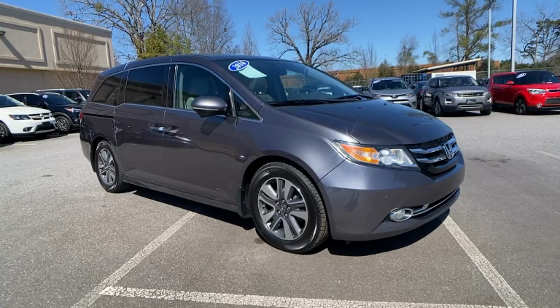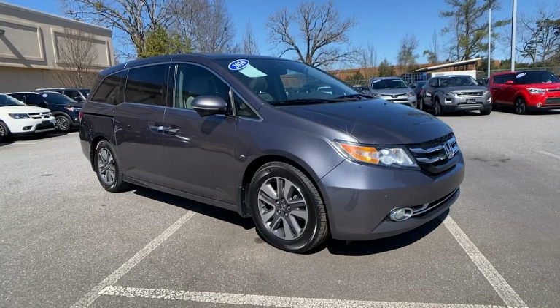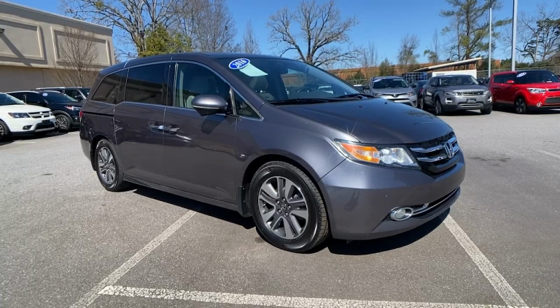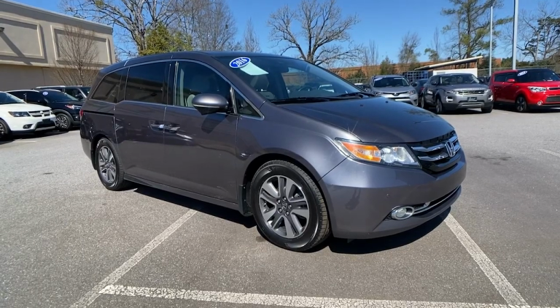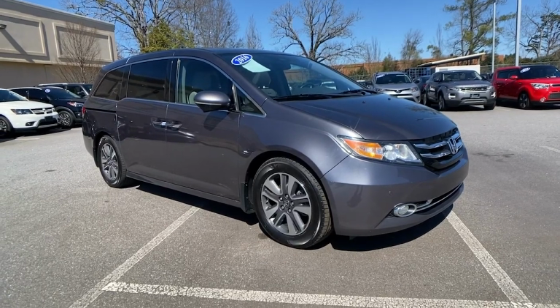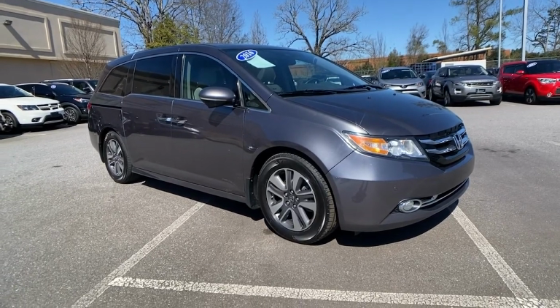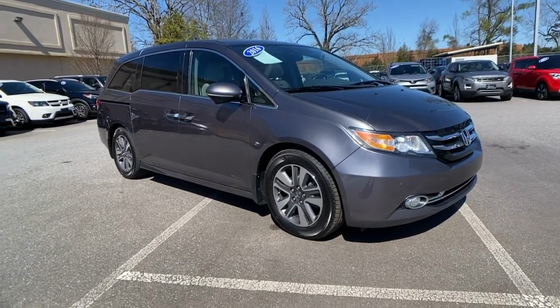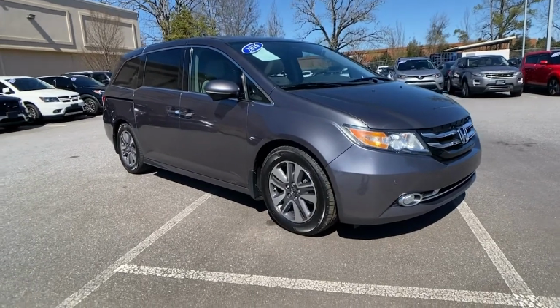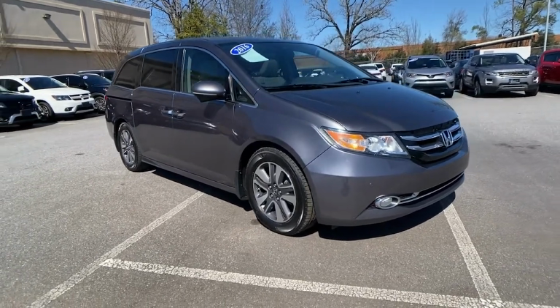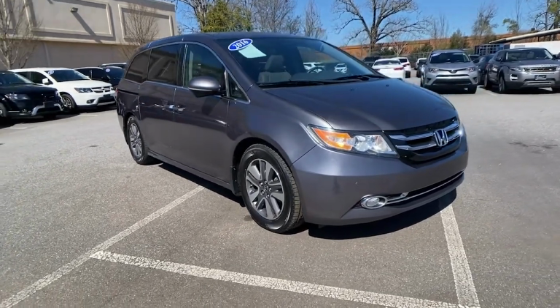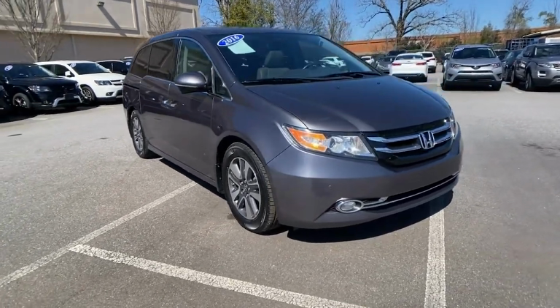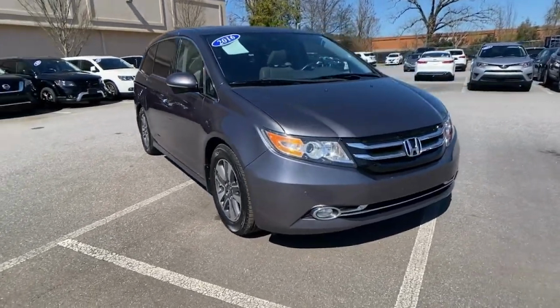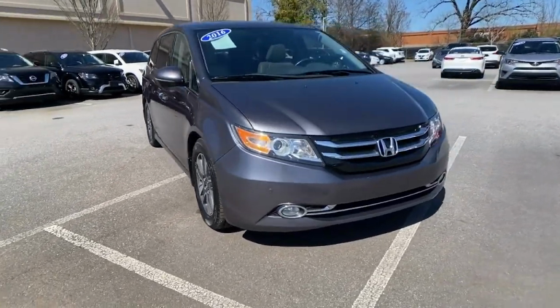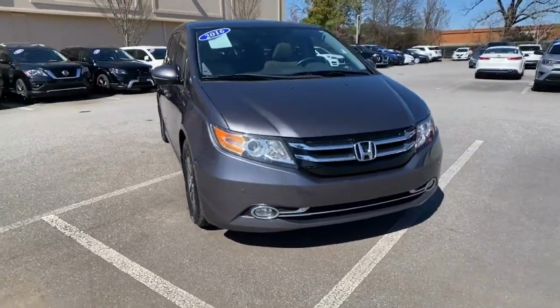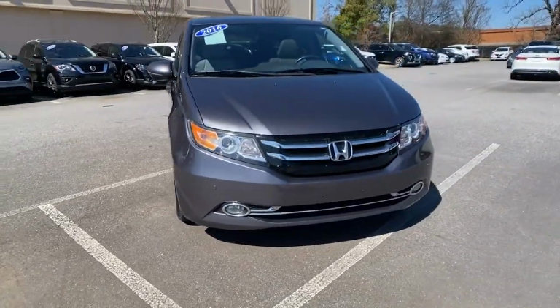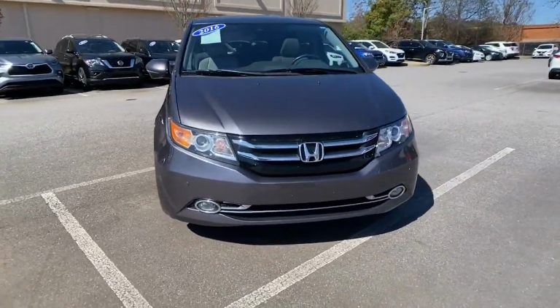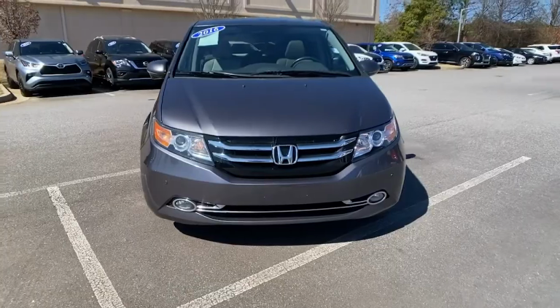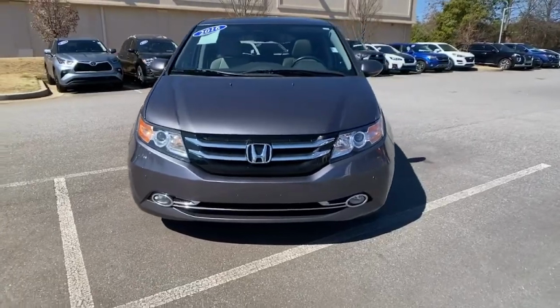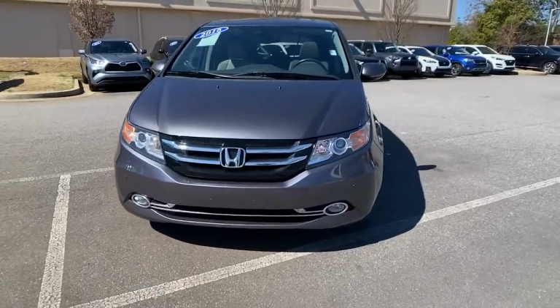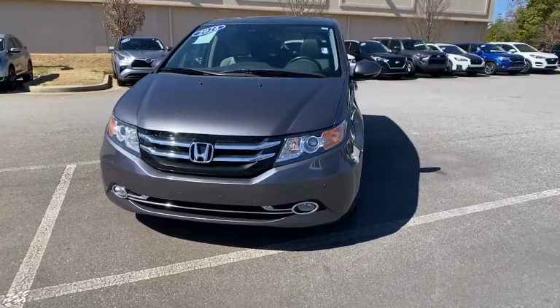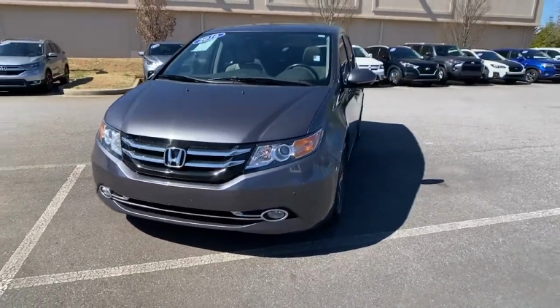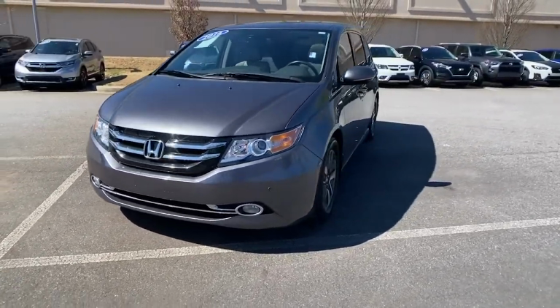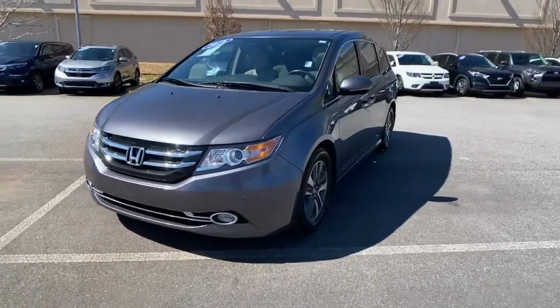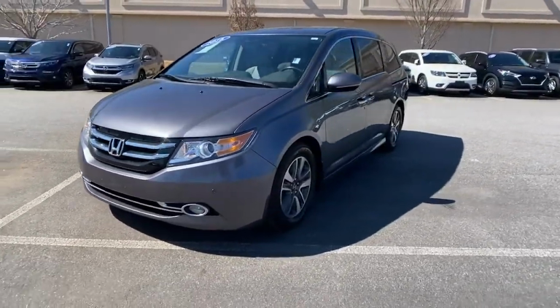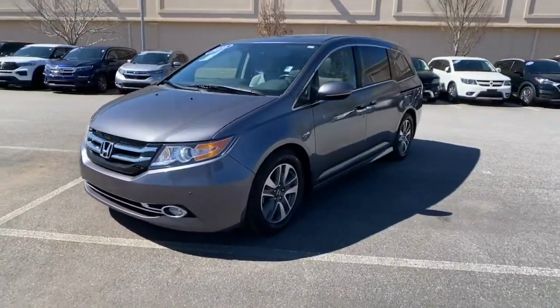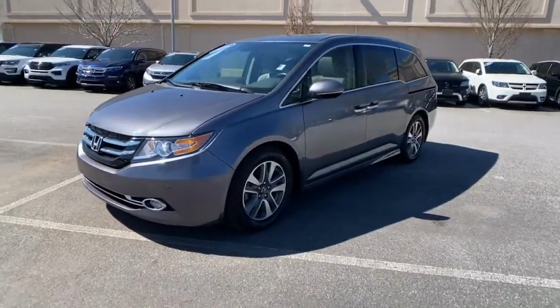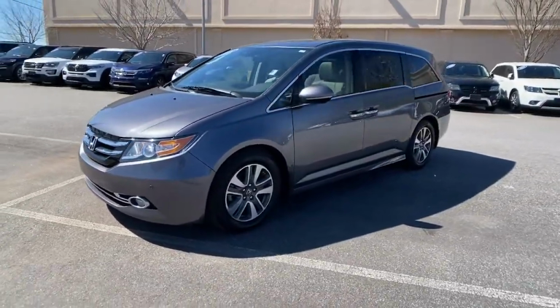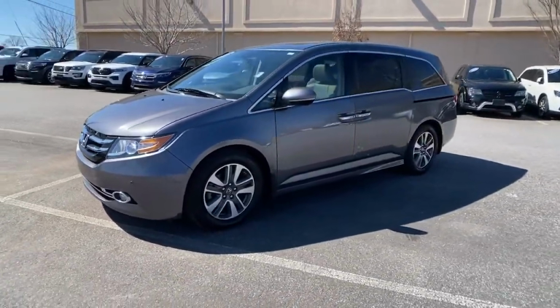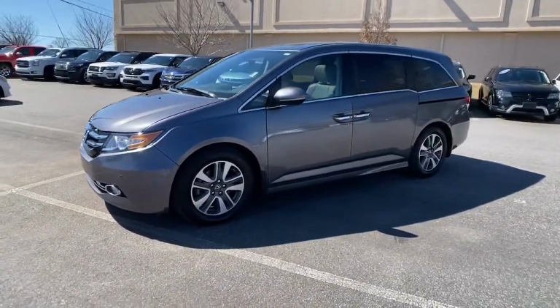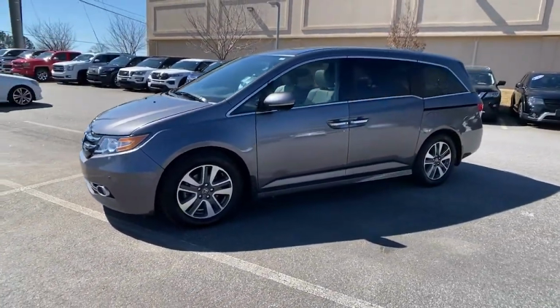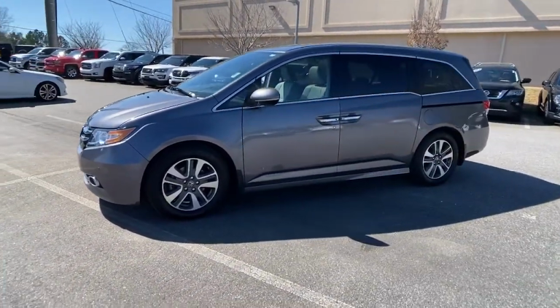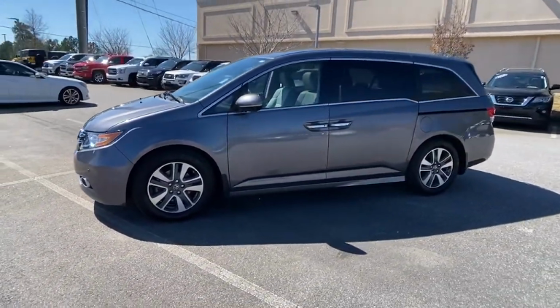You will love the features of this 2016 Honda Odyssey. This vehicle is an outstanding buy with fewer than 110,000 miles on the odometer.